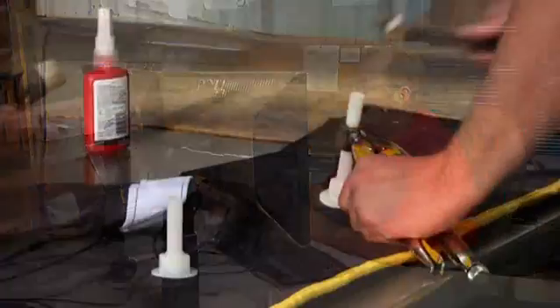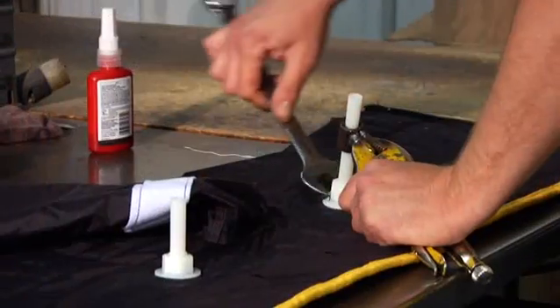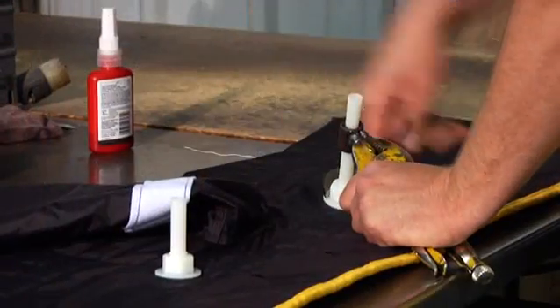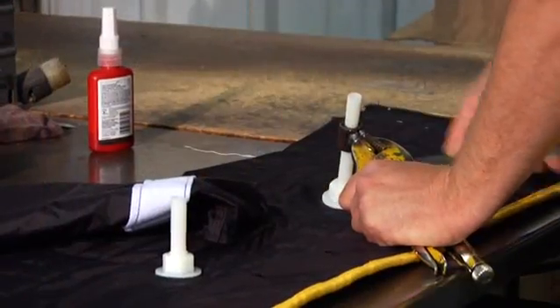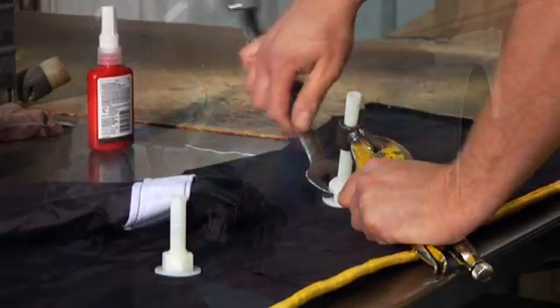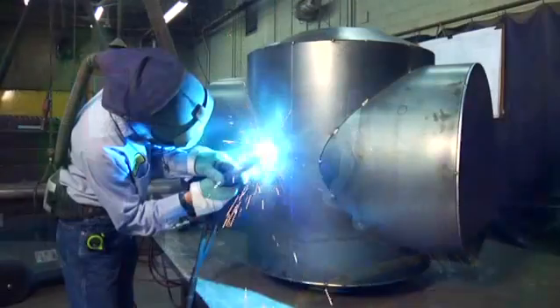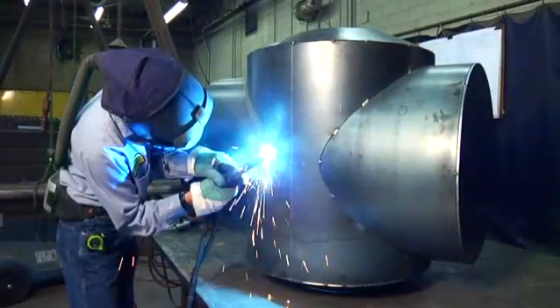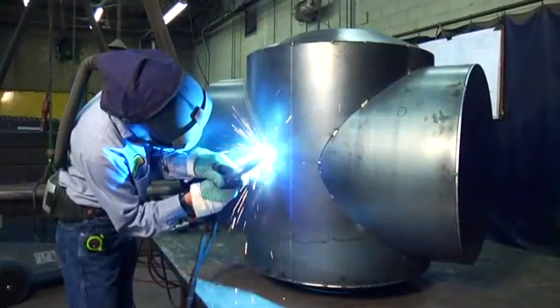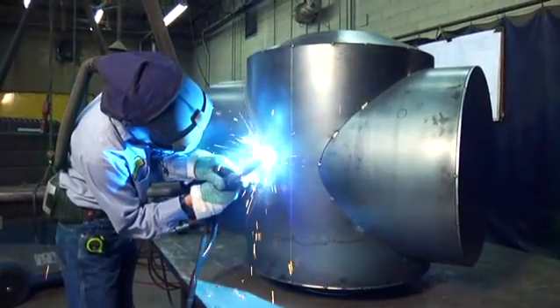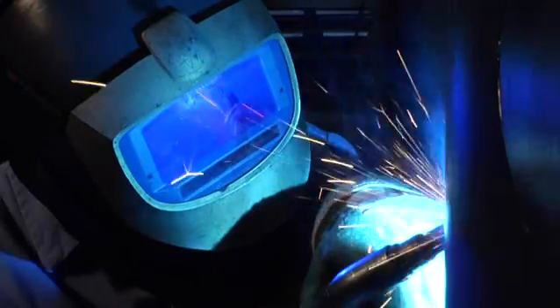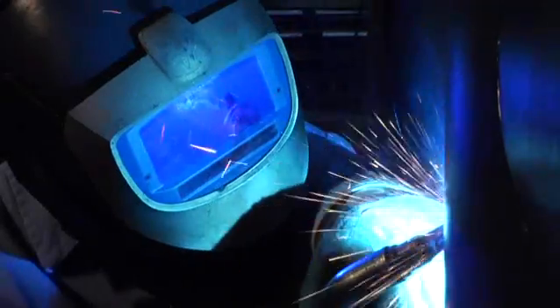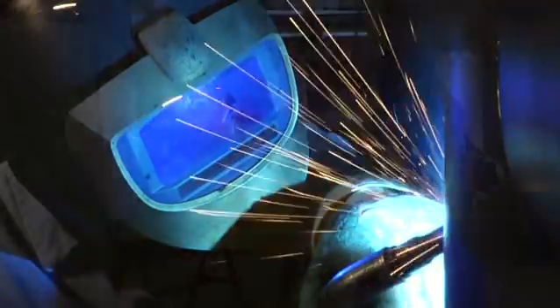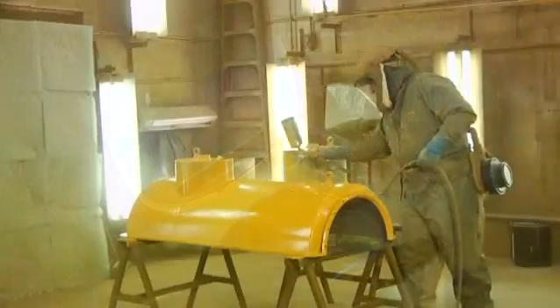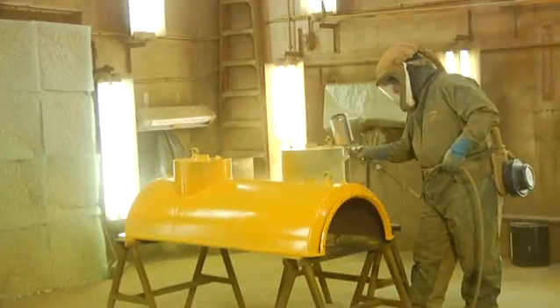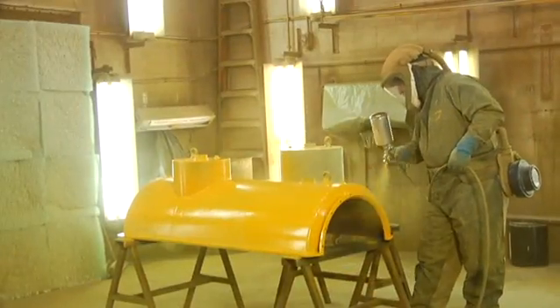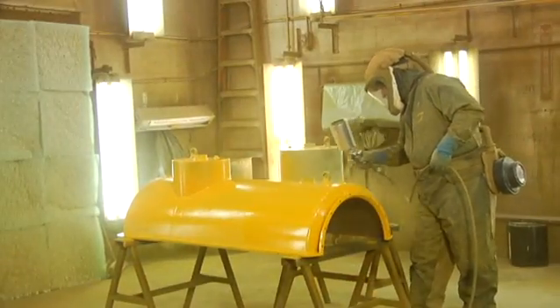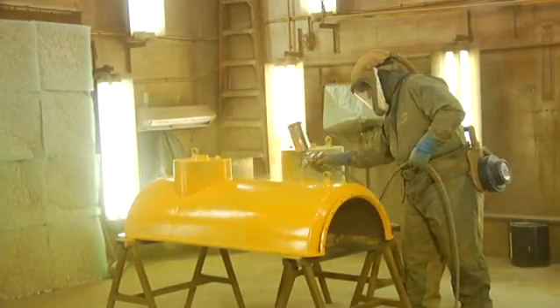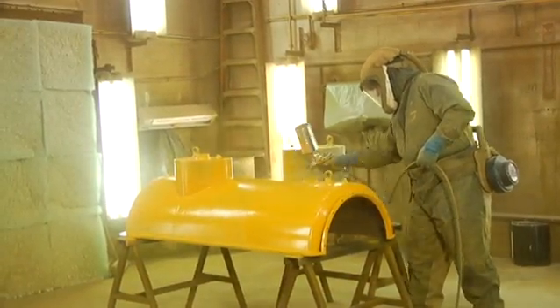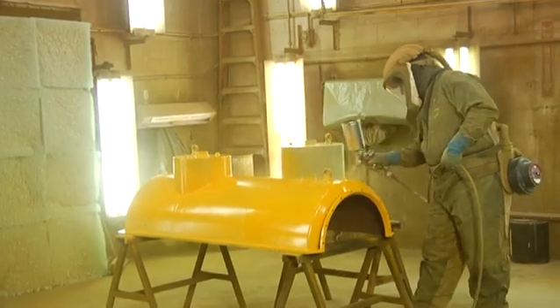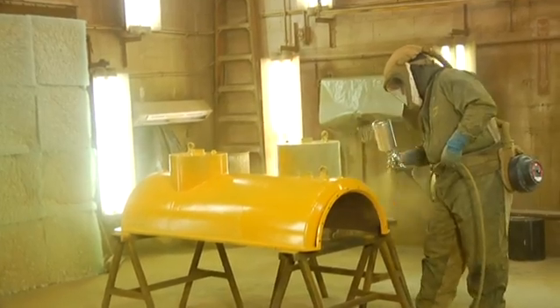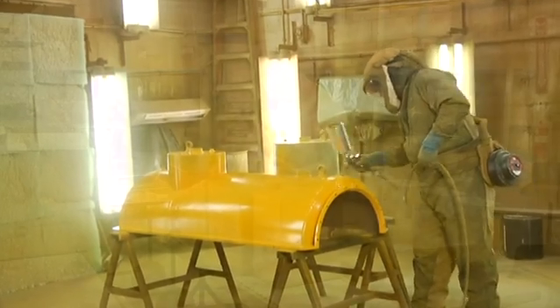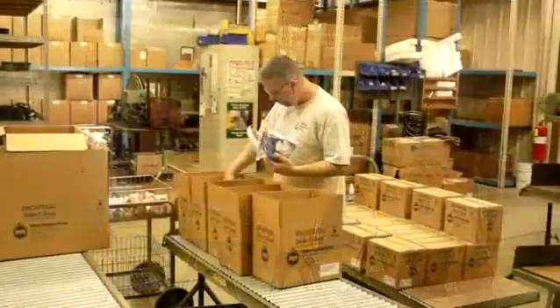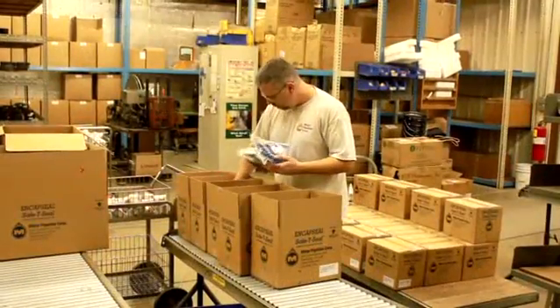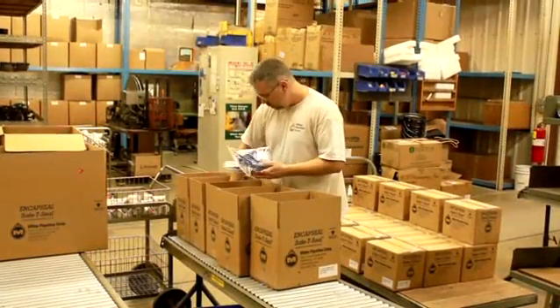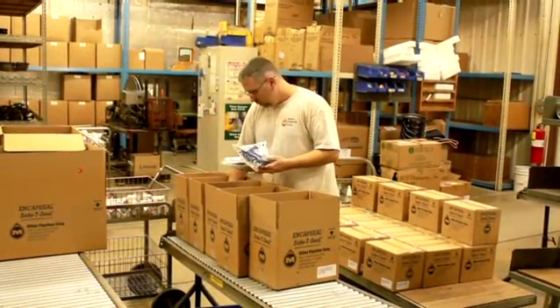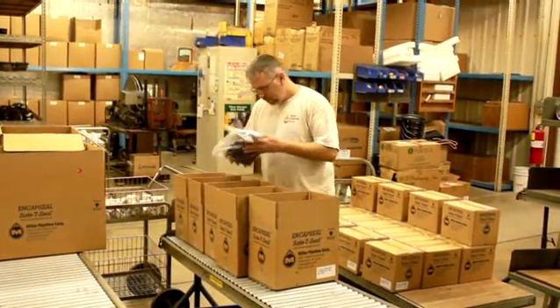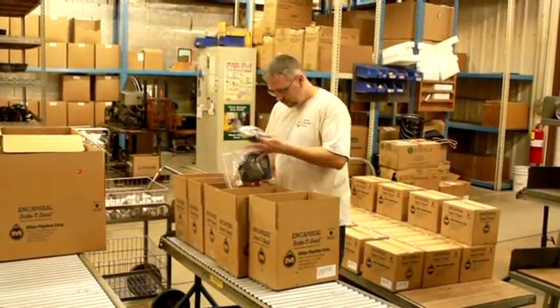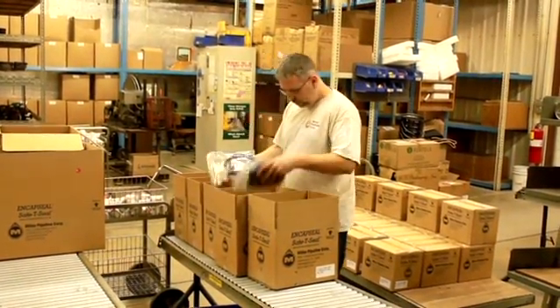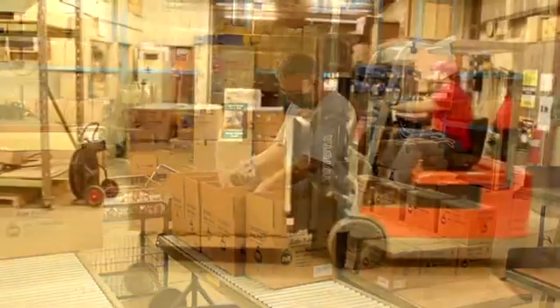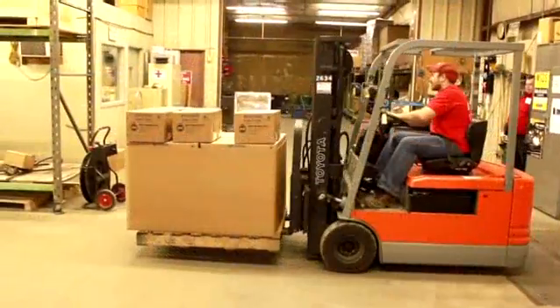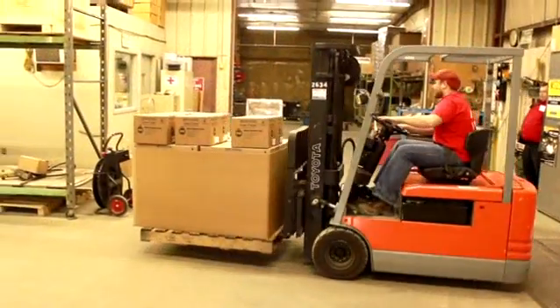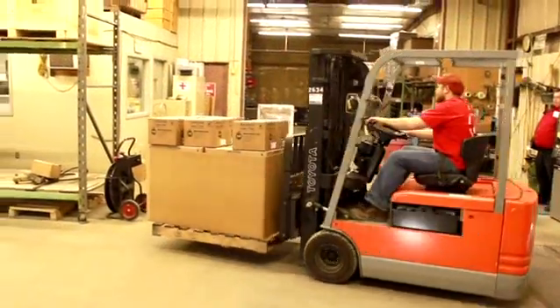If a custom repair is necessary, drawings are sent to our fabrication department, where a custom retainer or mold is manufactured. And finally, the repair application is packaged and shipped for installation.